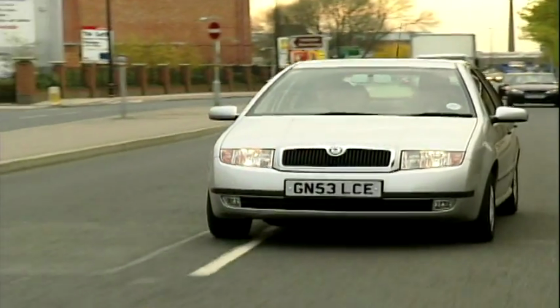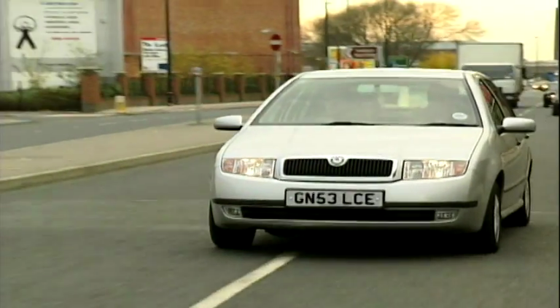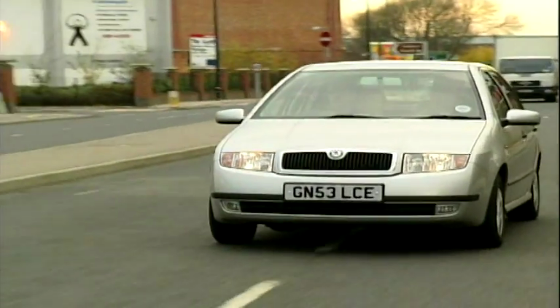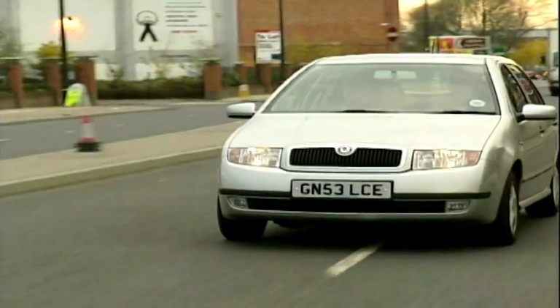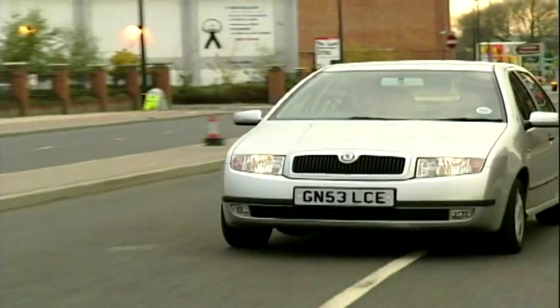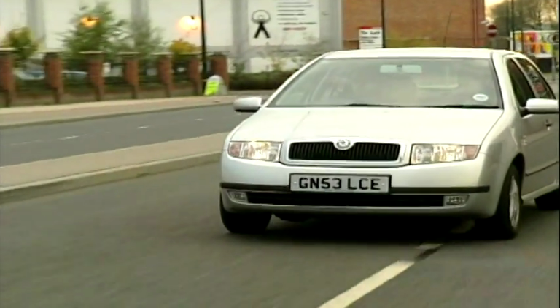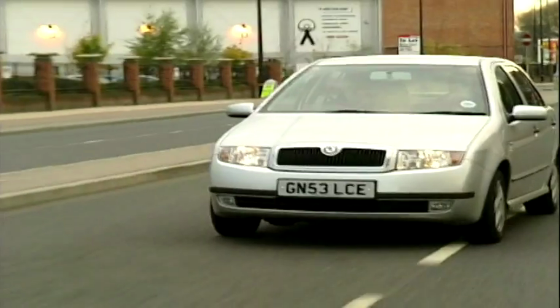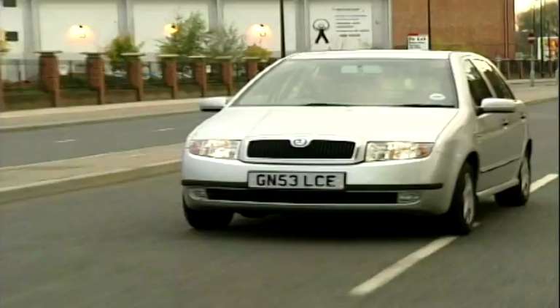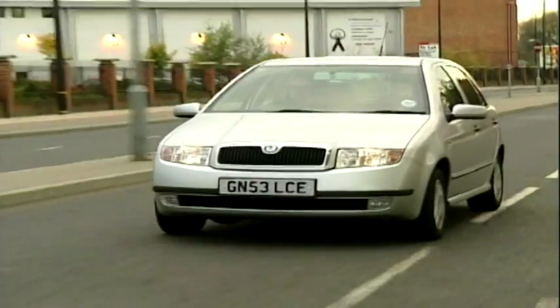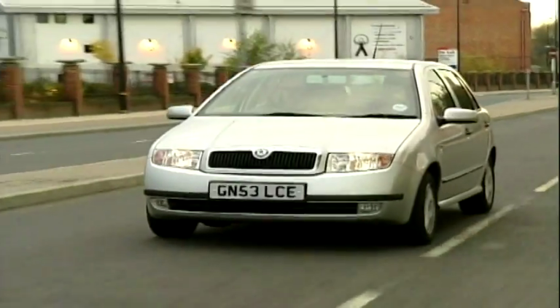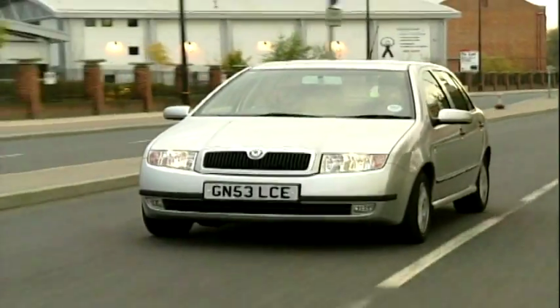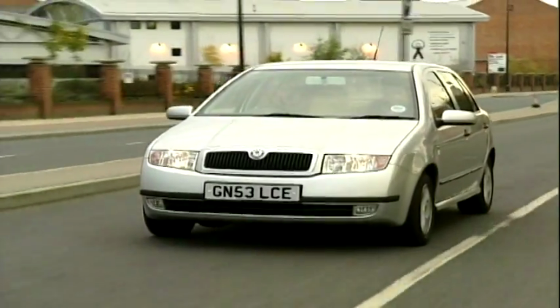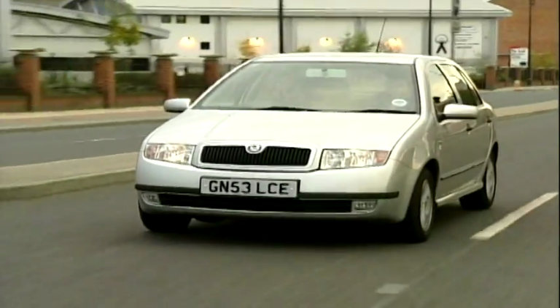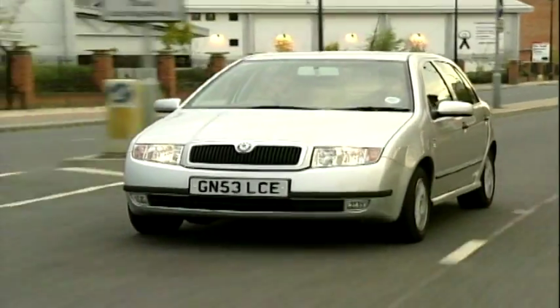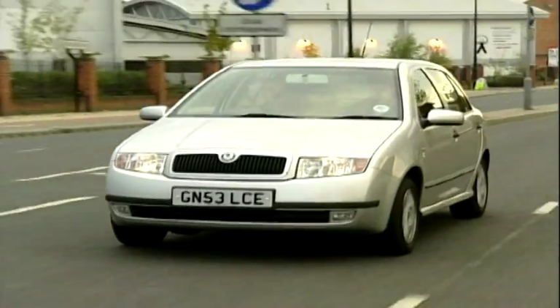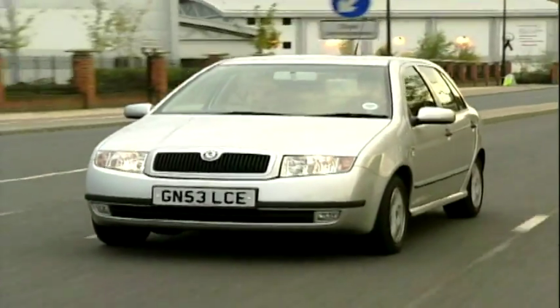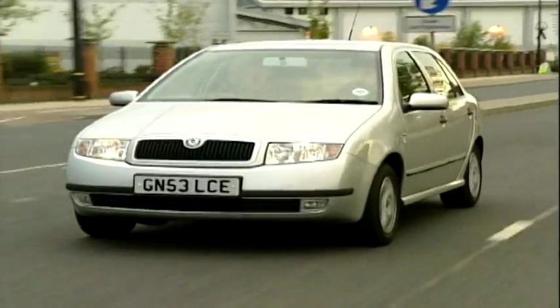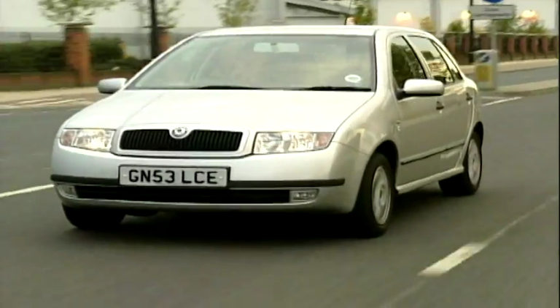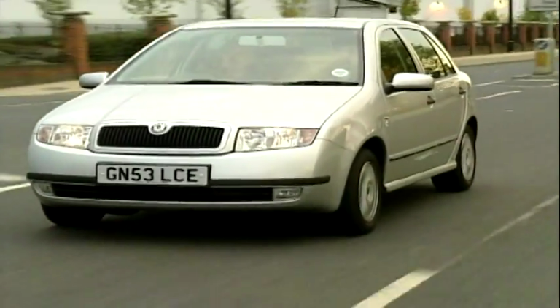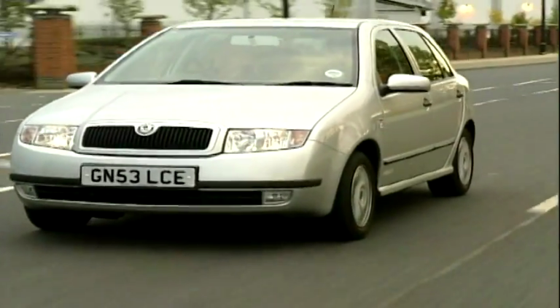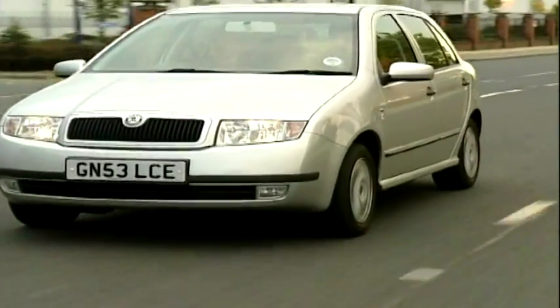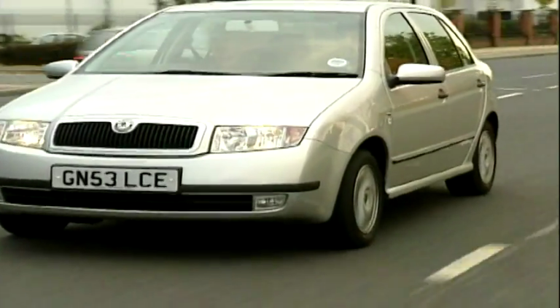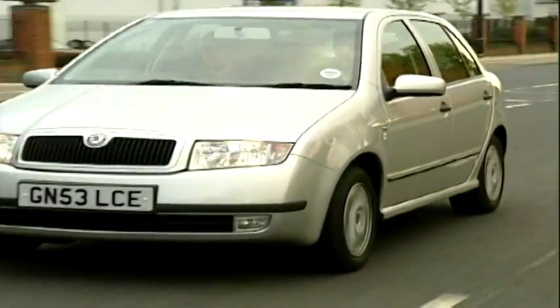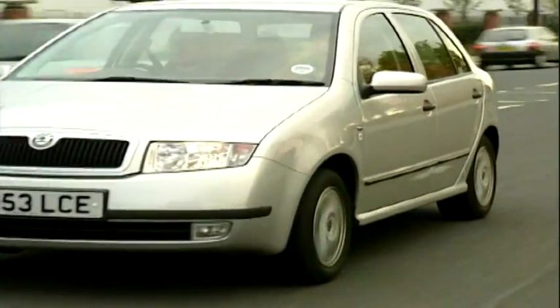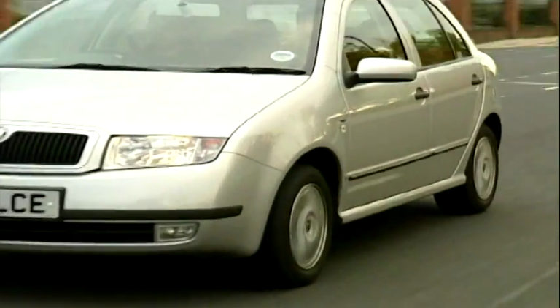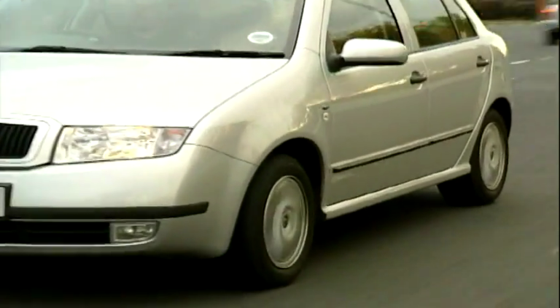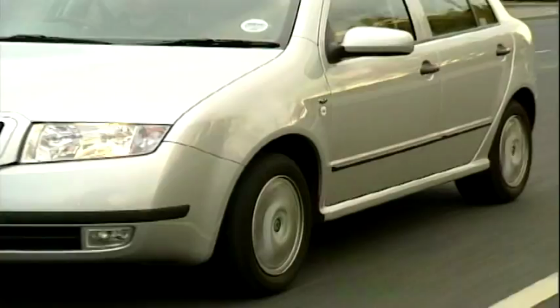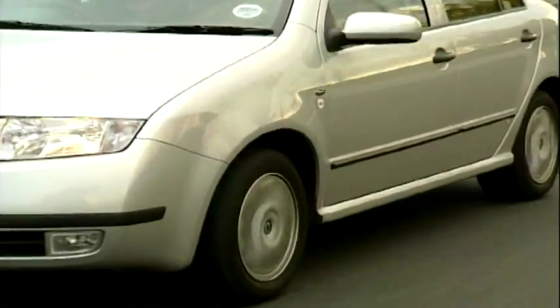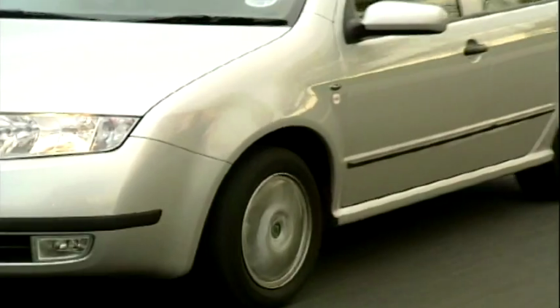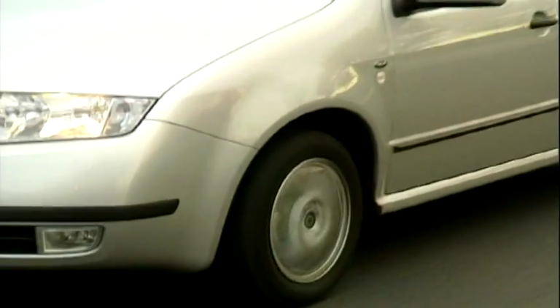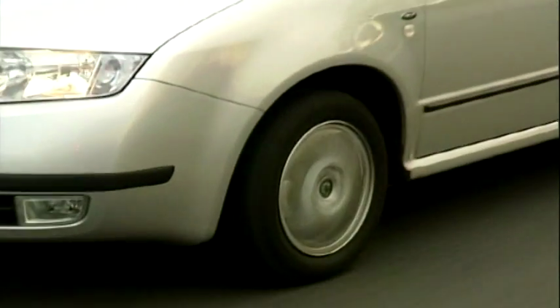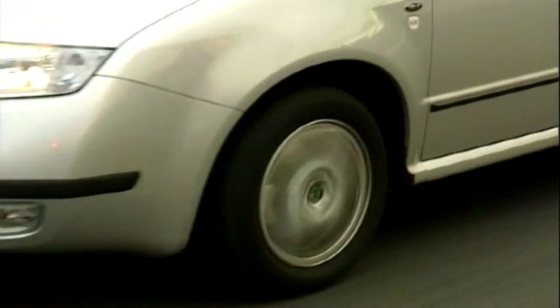I think Skodas have come a long way from what I used to know them as when I was a kid. You'll be telling all the Skoda jokes at school.